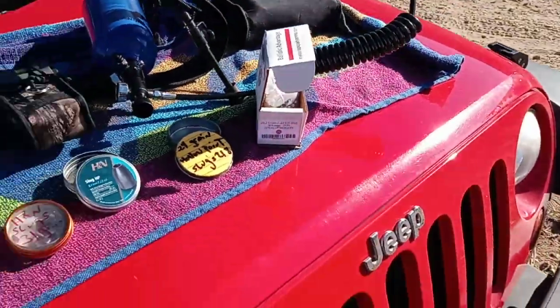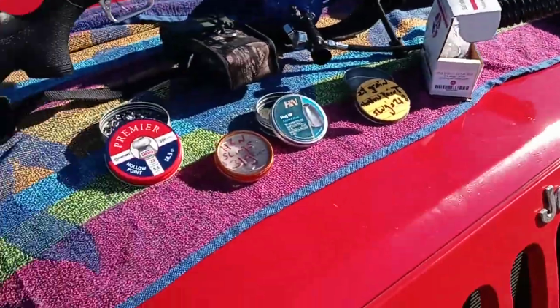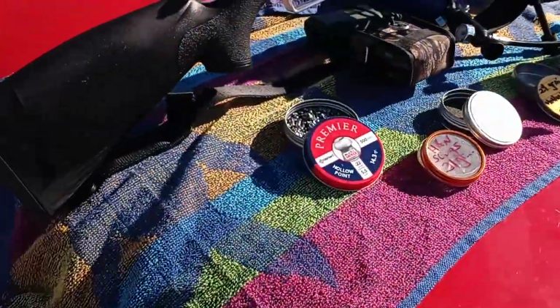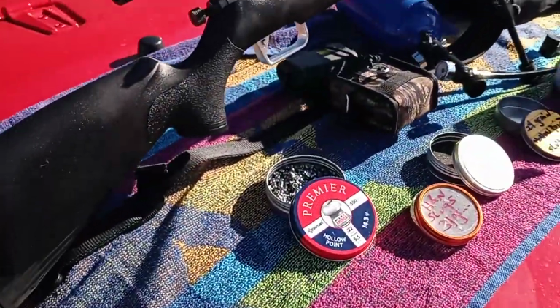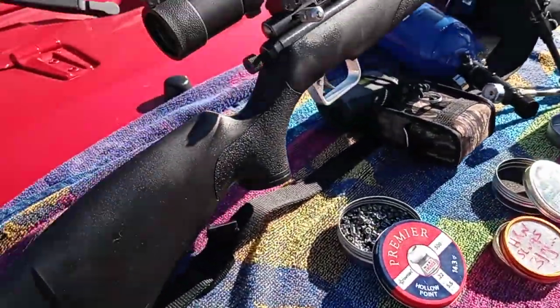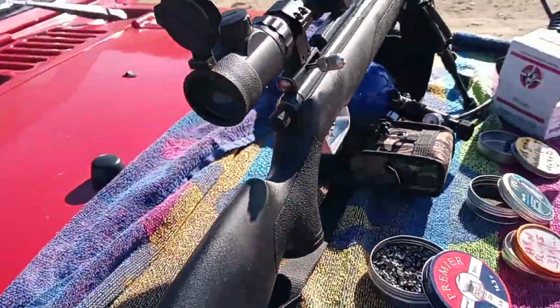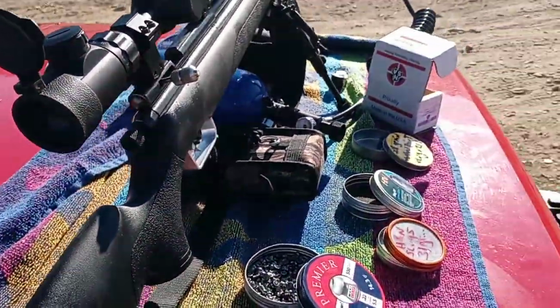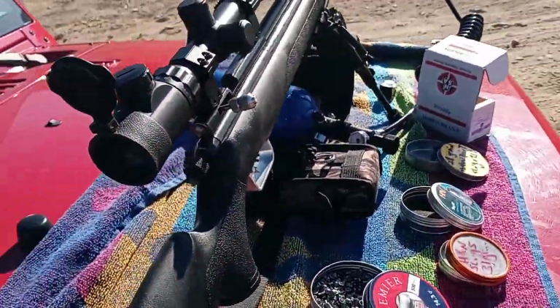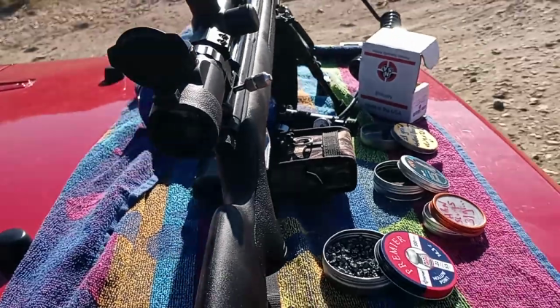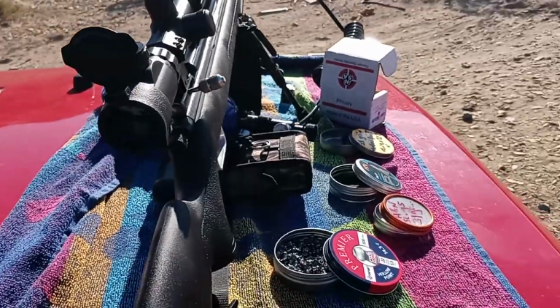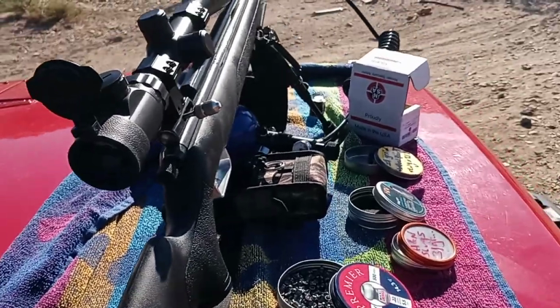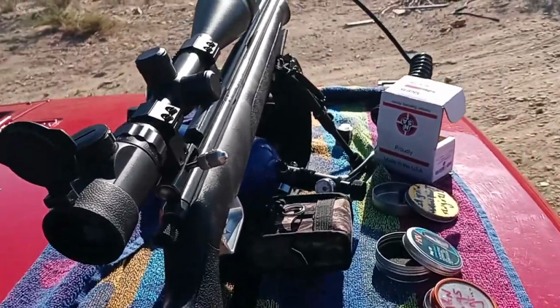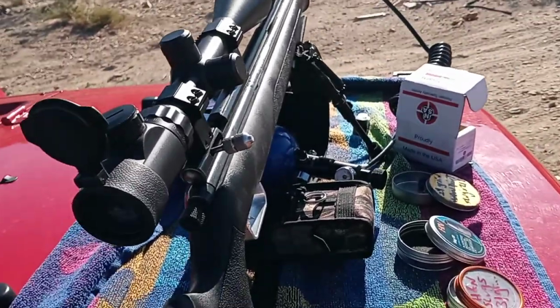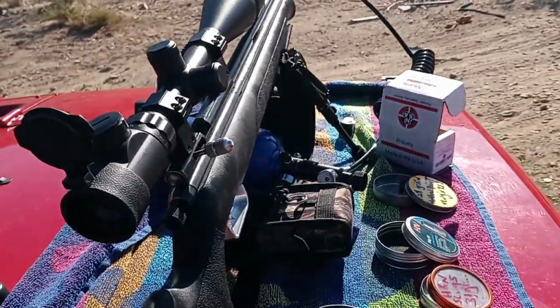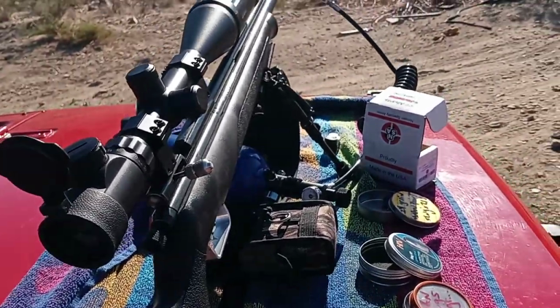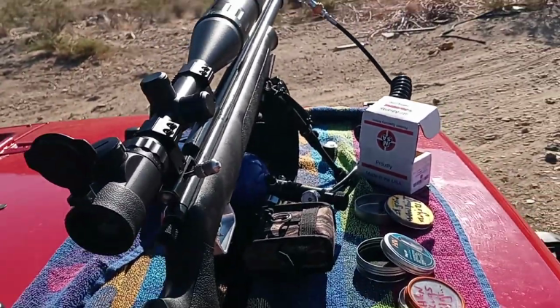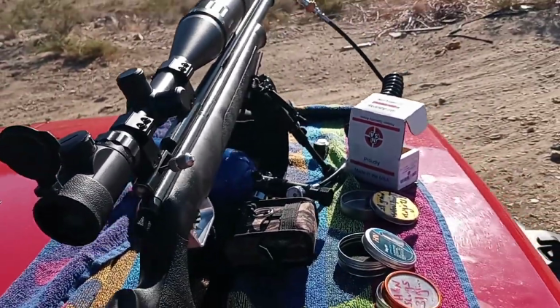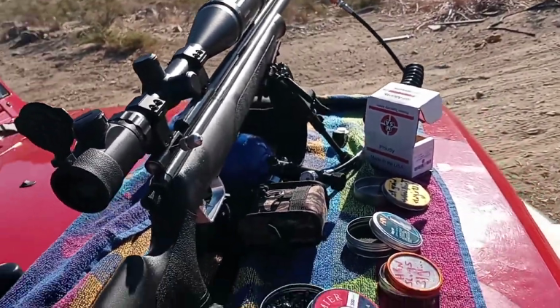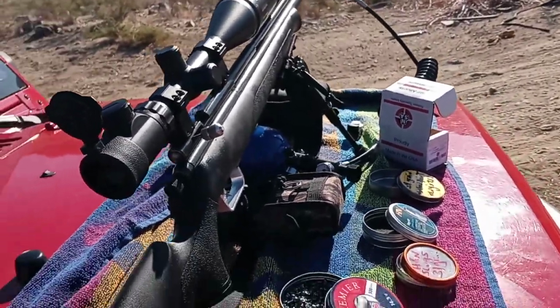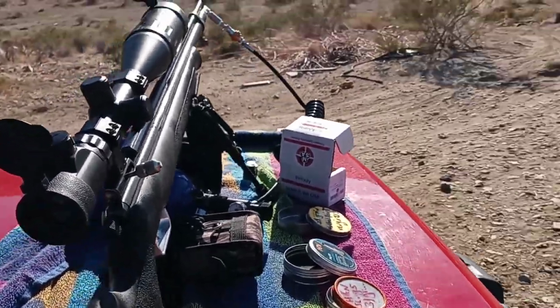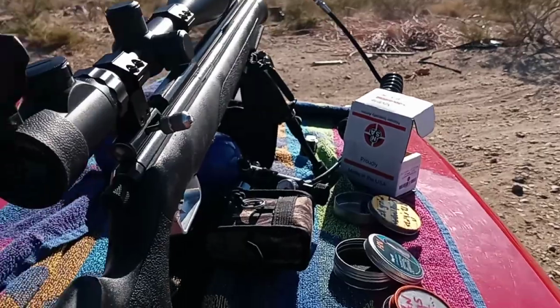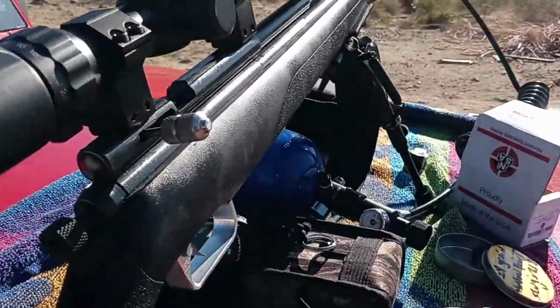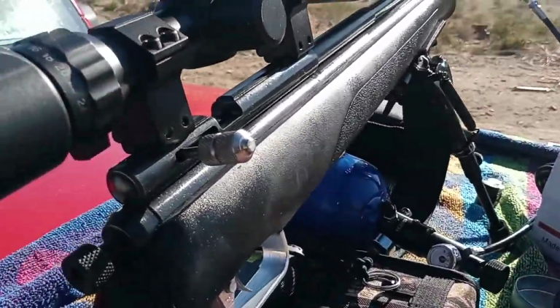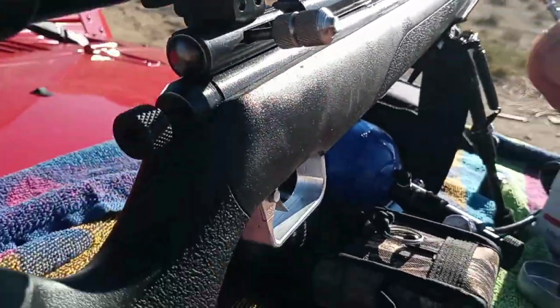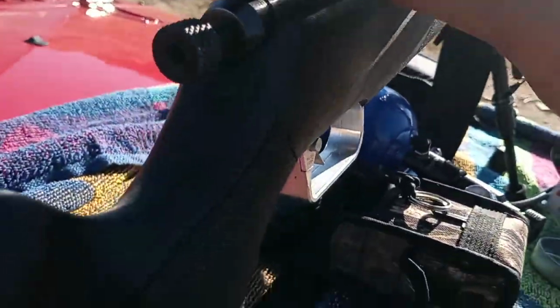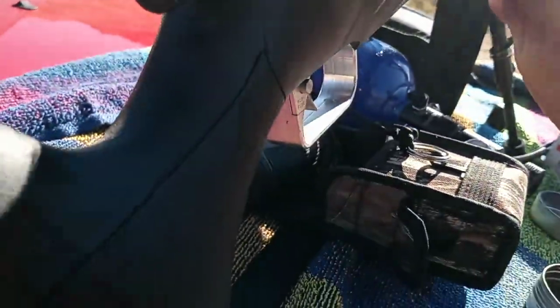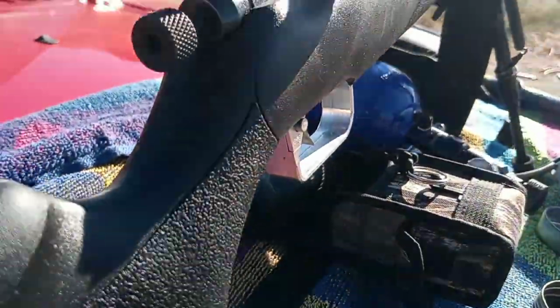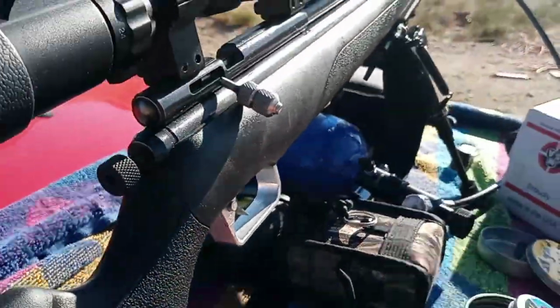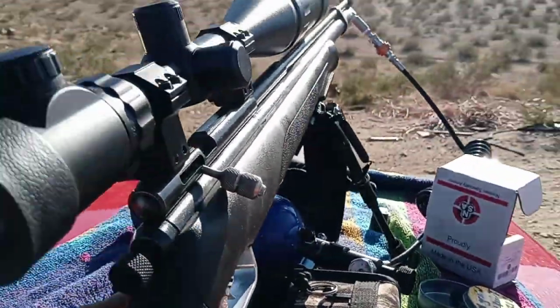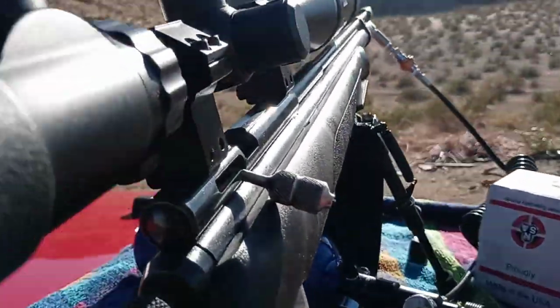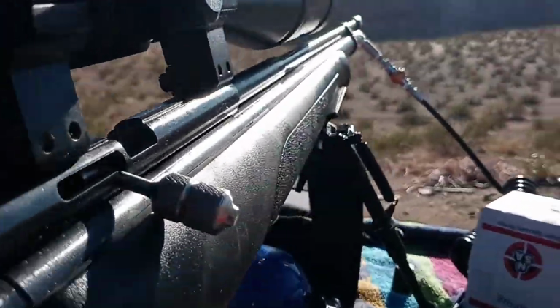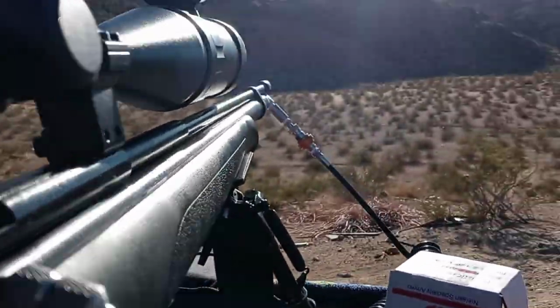I tried the pellet — there's no way it makes it out there. It's way too far. I see it drop maybe about 50 feet before it hits the target. So I have one in the chamber. Chambered this bad boy up, and here we go.